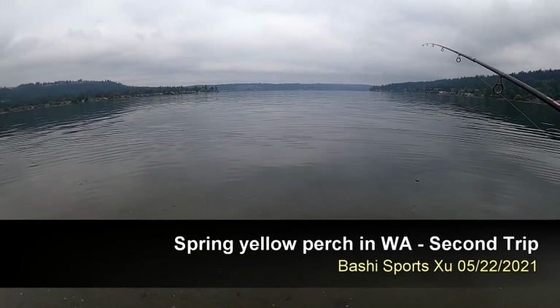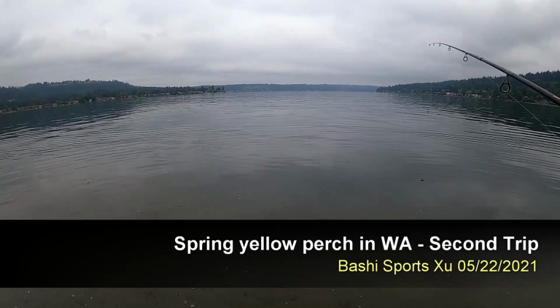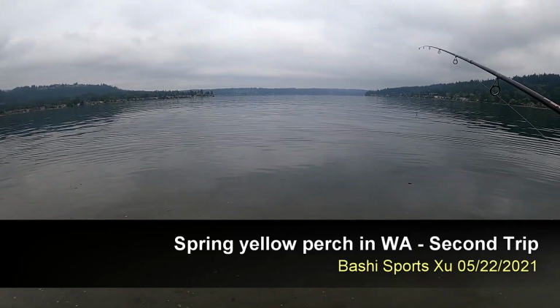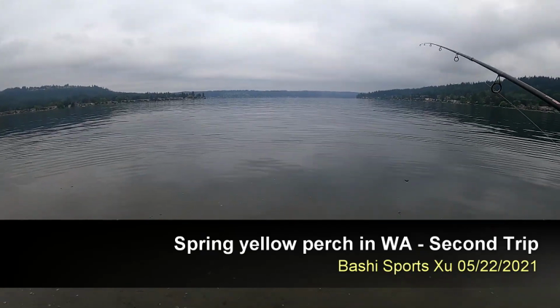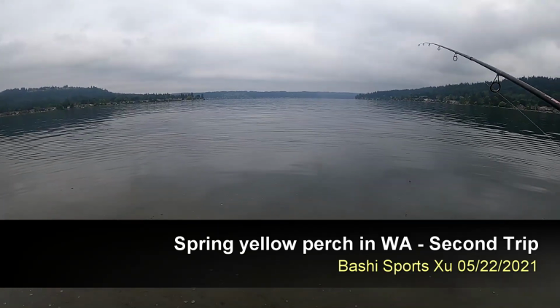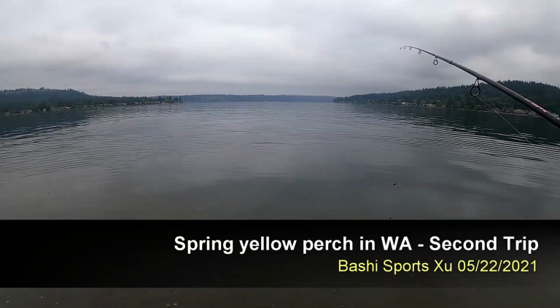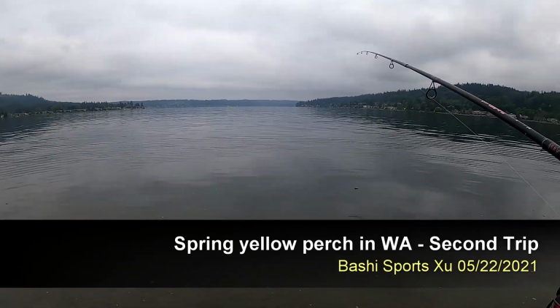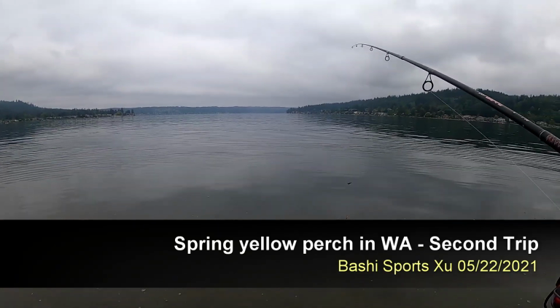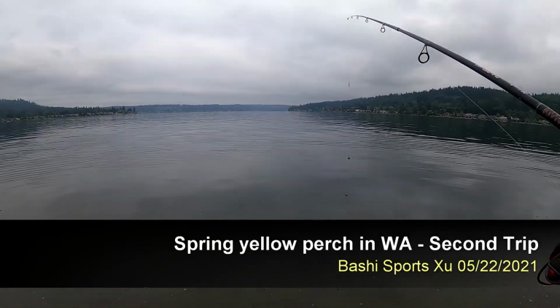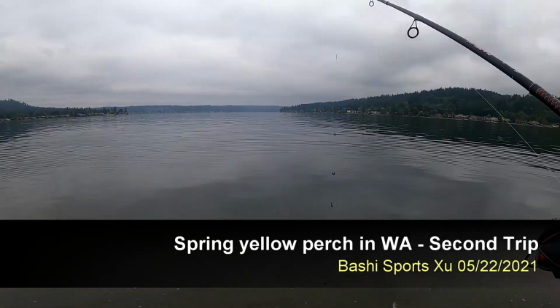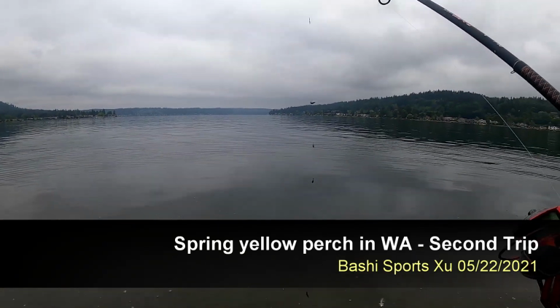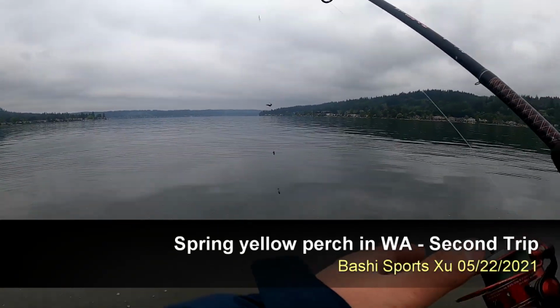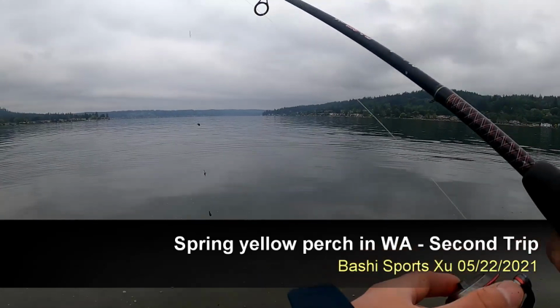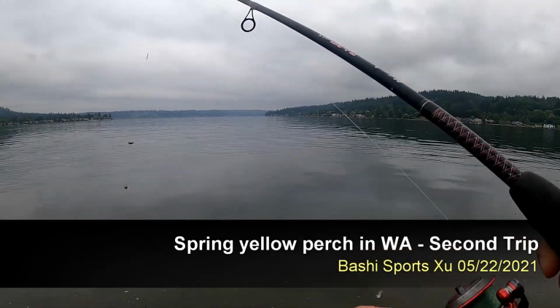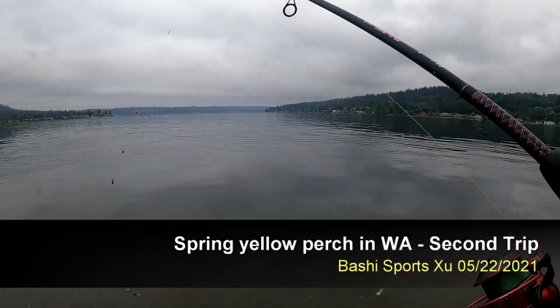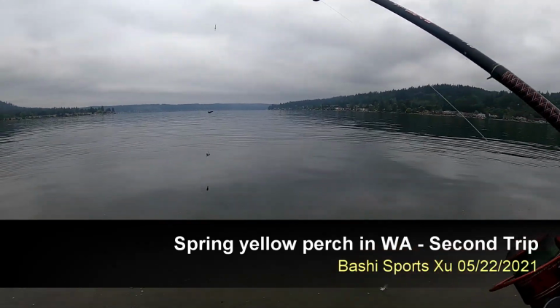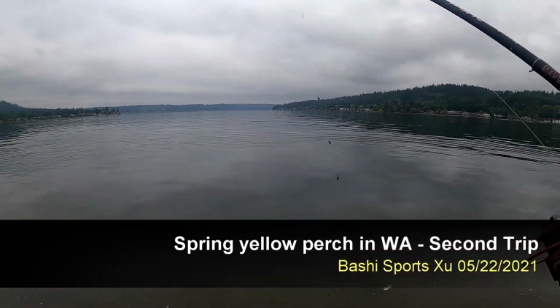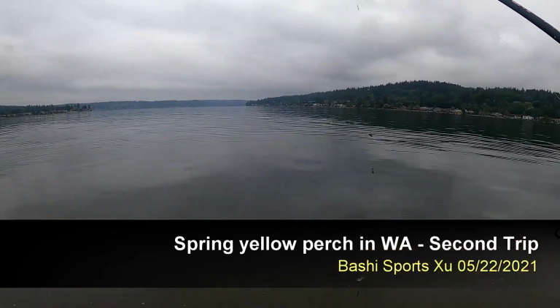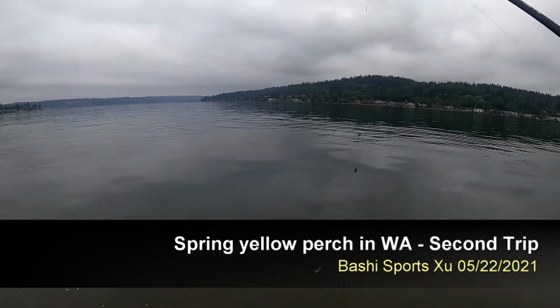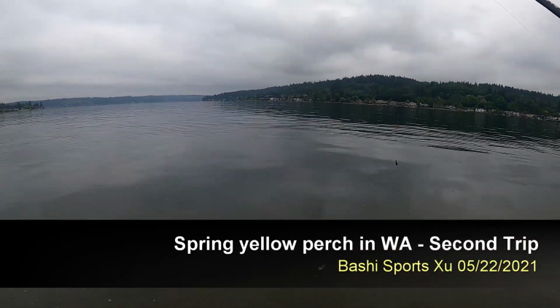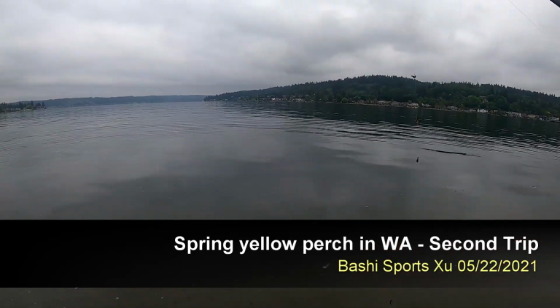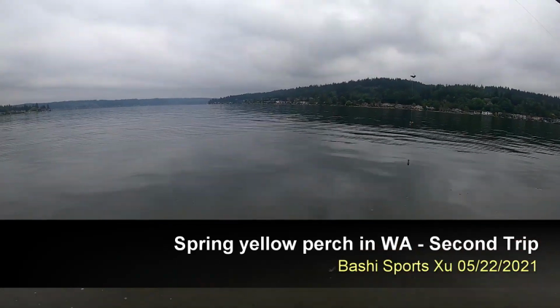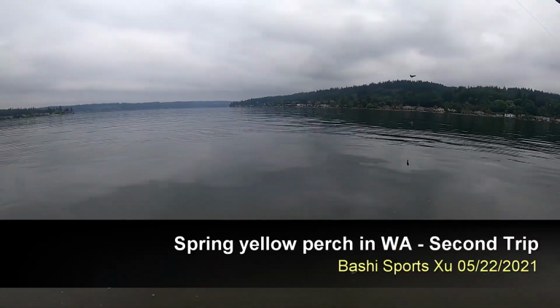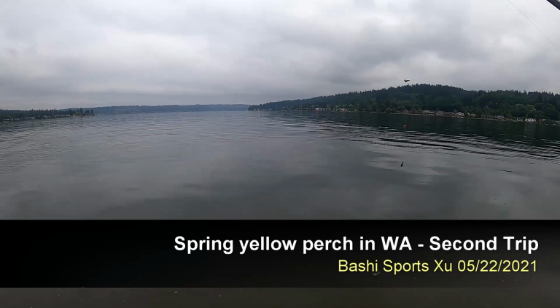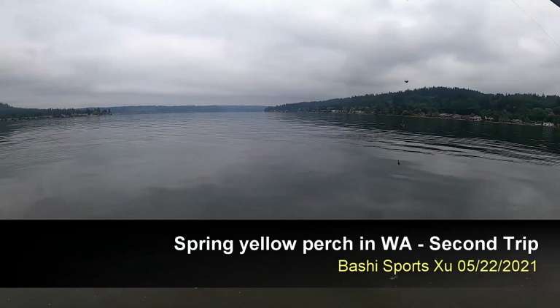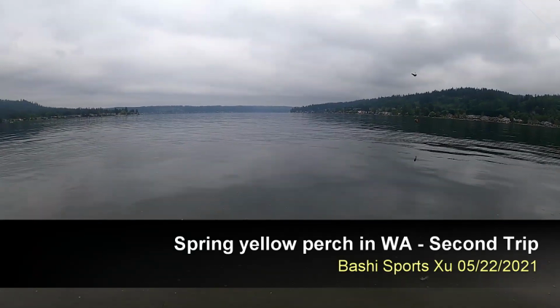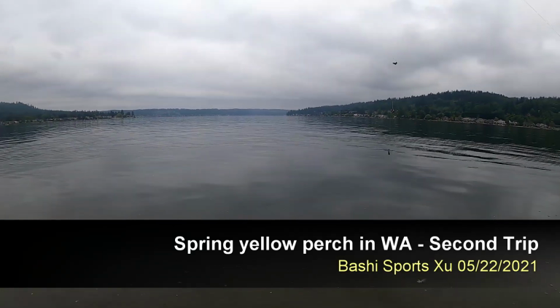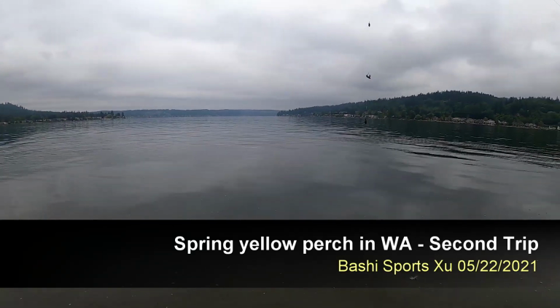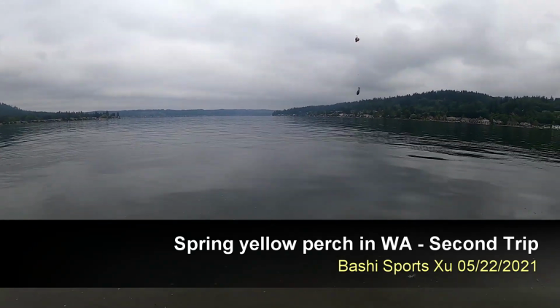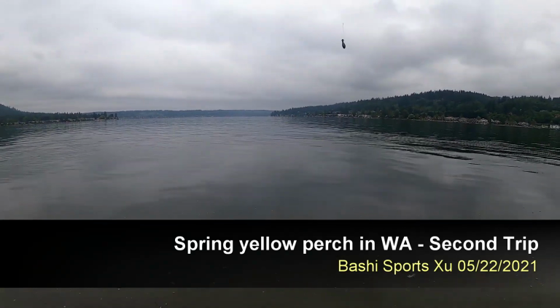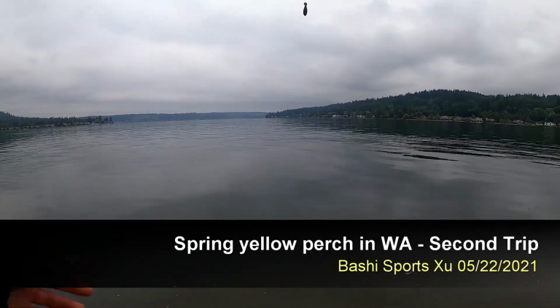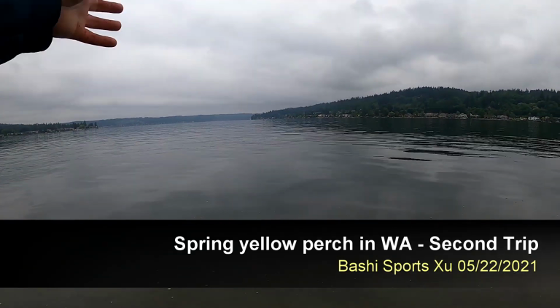This morning is such a quiet morning at Lake Sammamish, because today is not that hot, so not a lot of boats here, which is pretty good for fishing.